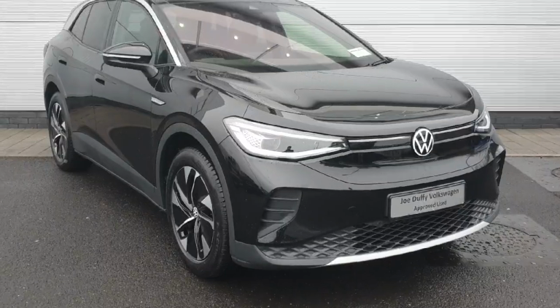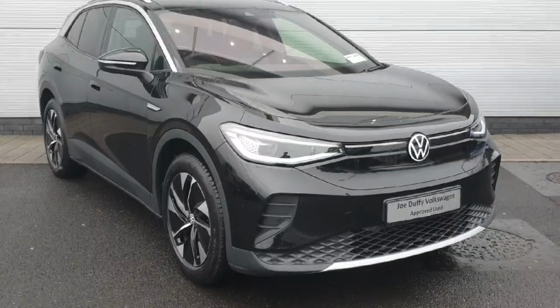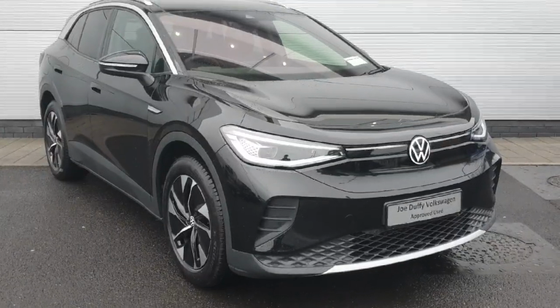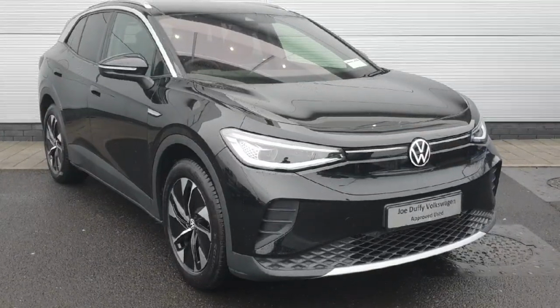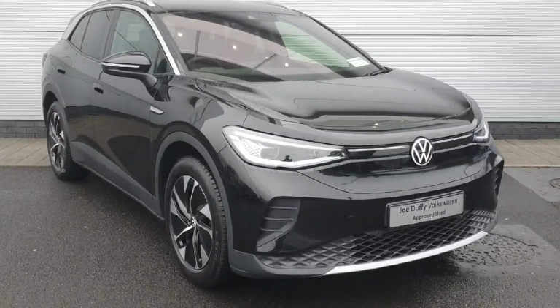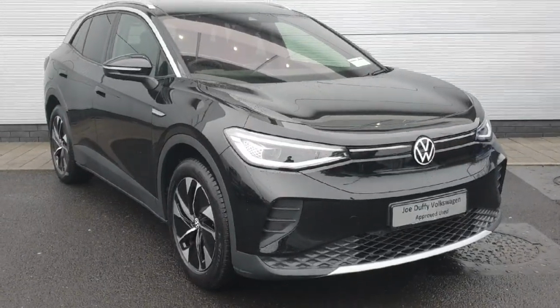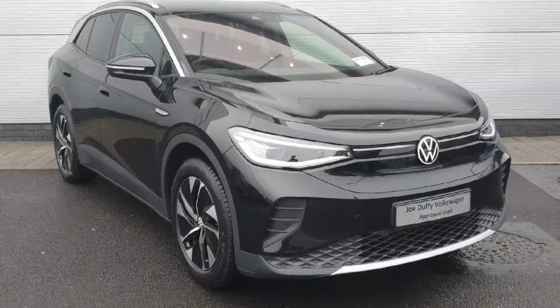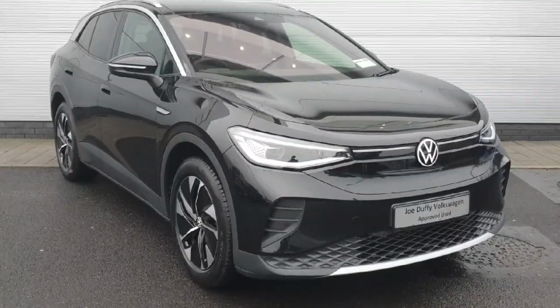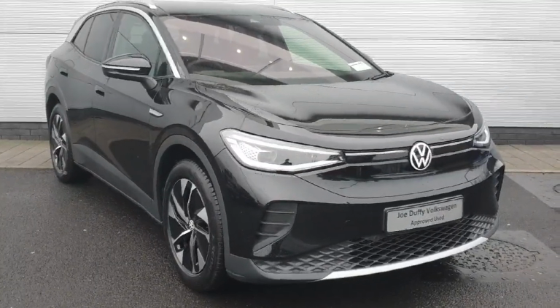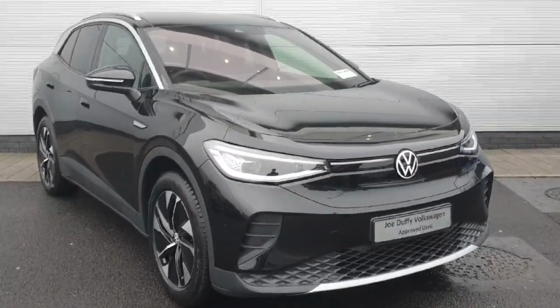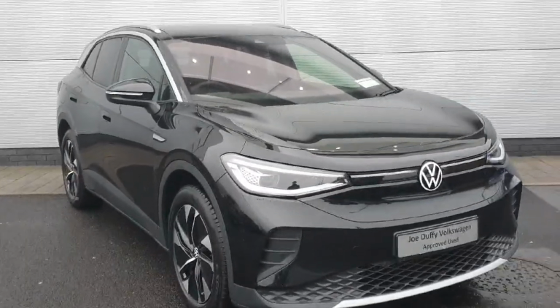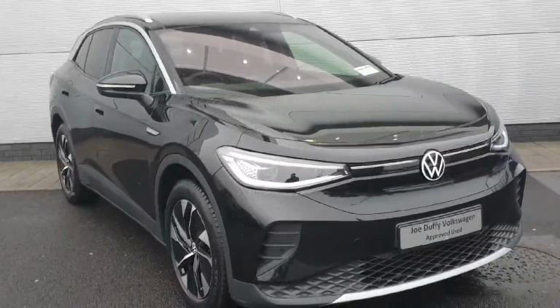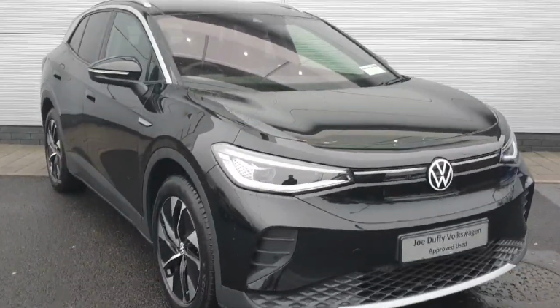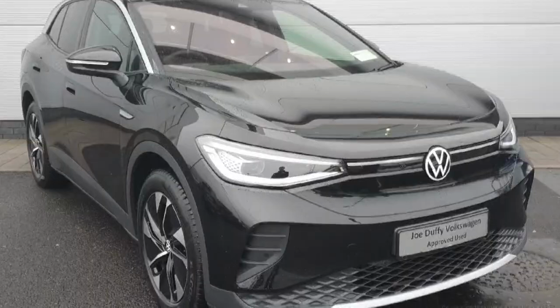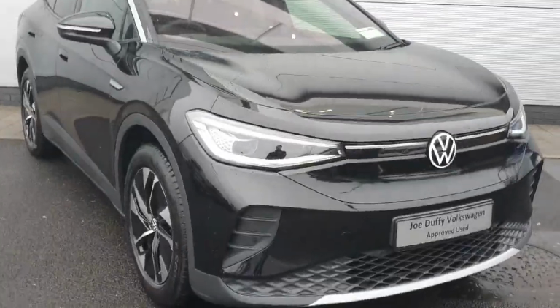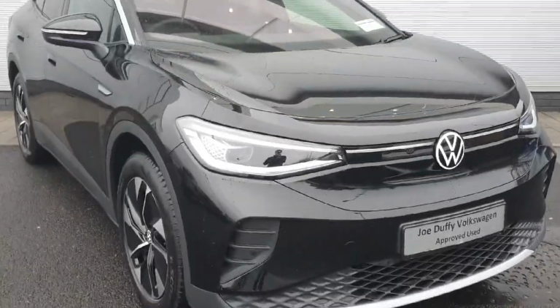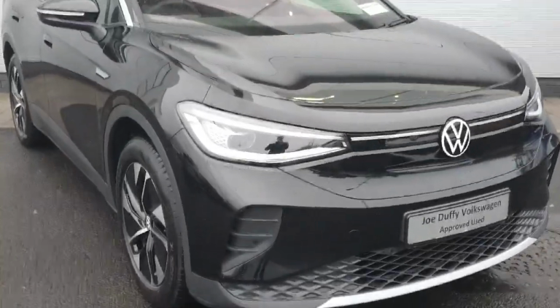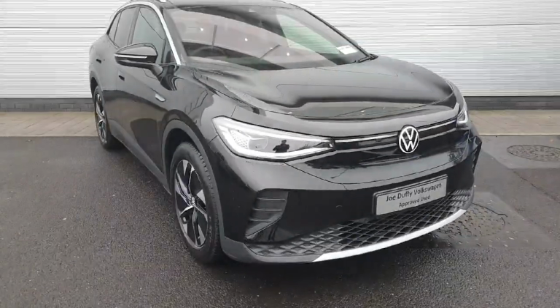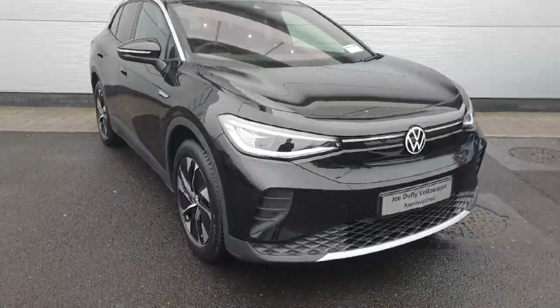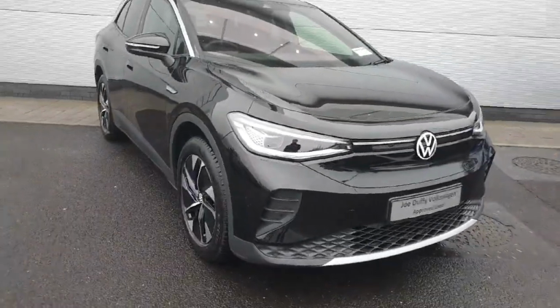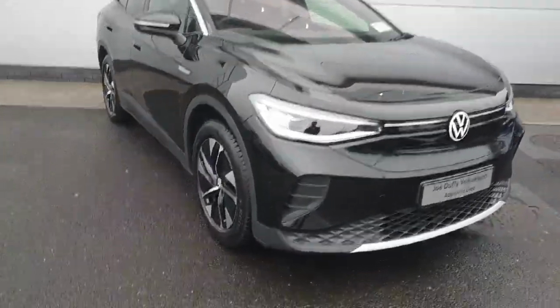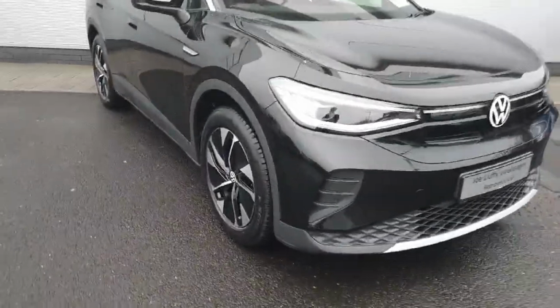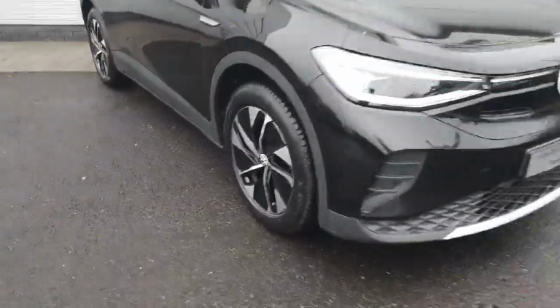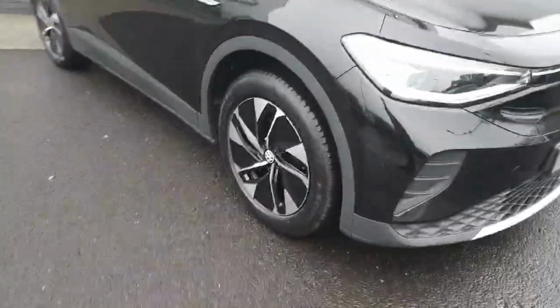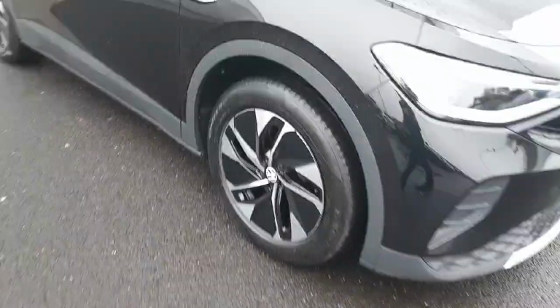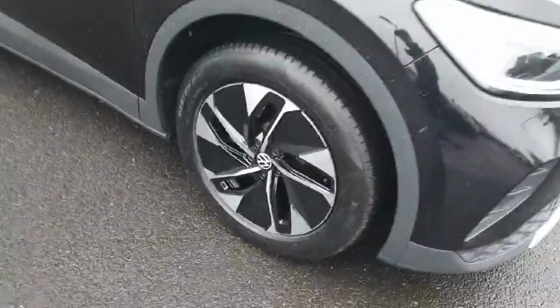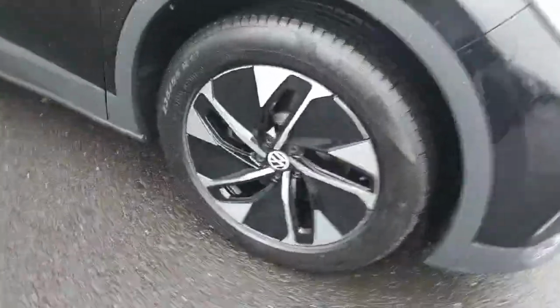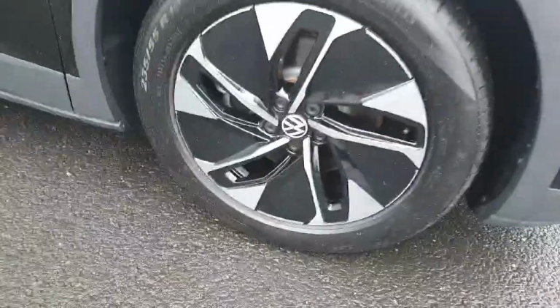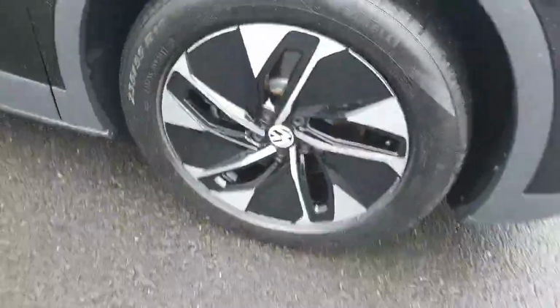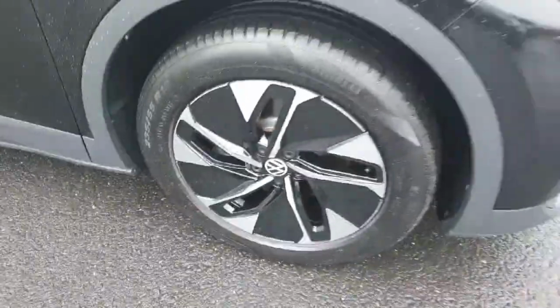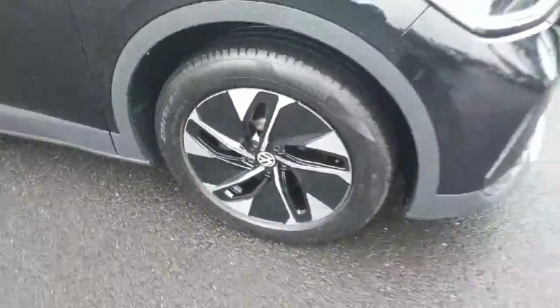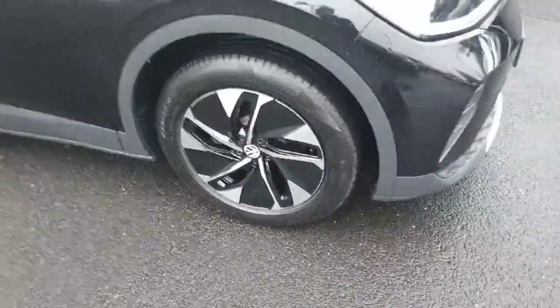Welcome back to Joe Duffy Voltaic in North Dublin. Today we have this stunning ID.4 in stock. I'm going to bring in a walkthrough for the car guys to show you some of the features on it and how they work. As you can see here, we have our 19-inch metallic alloys.